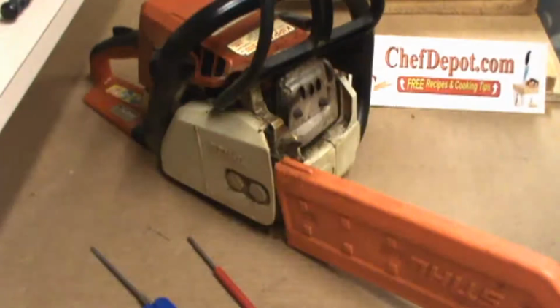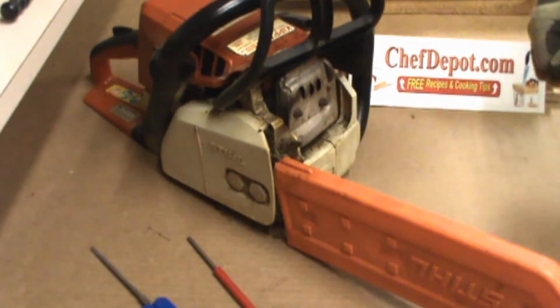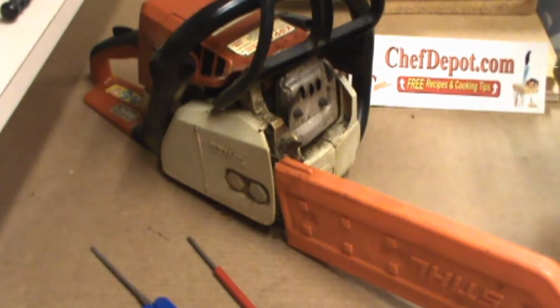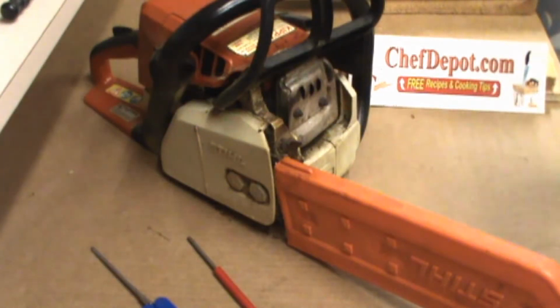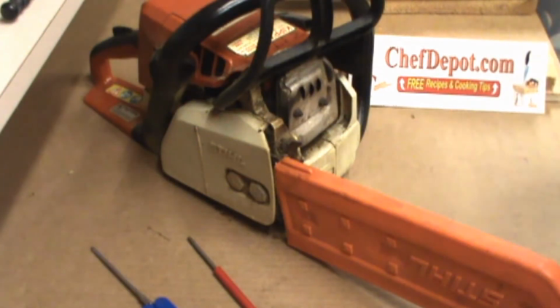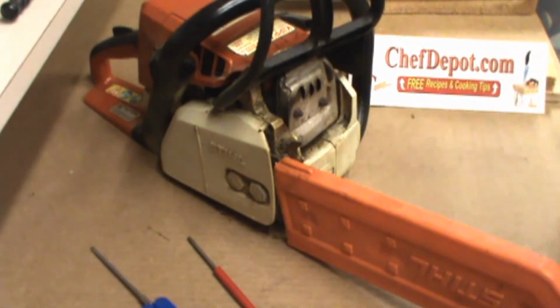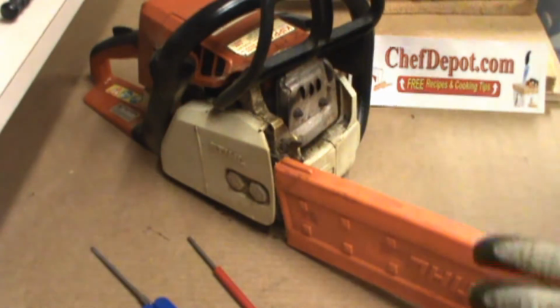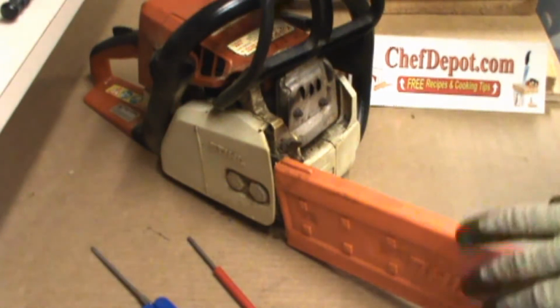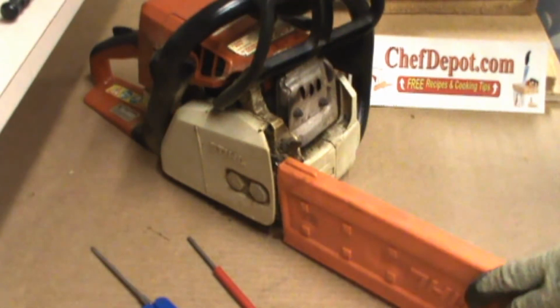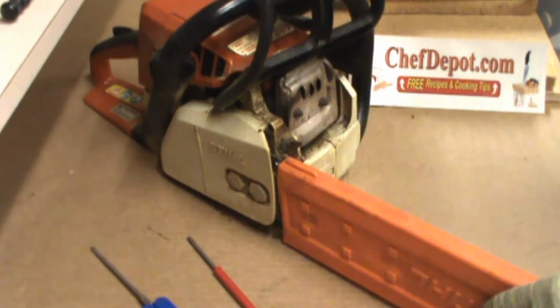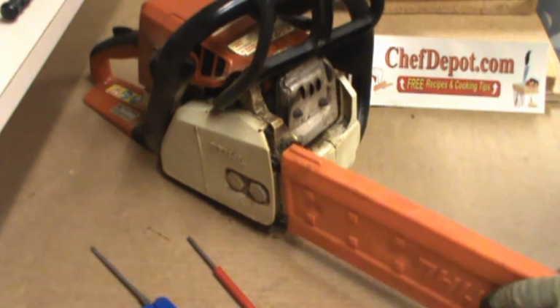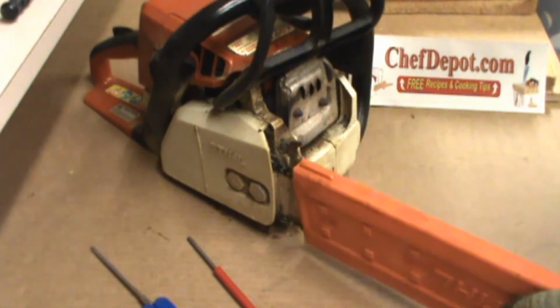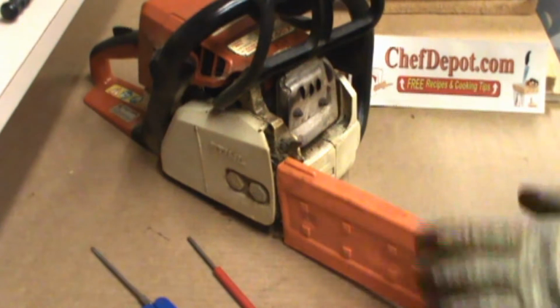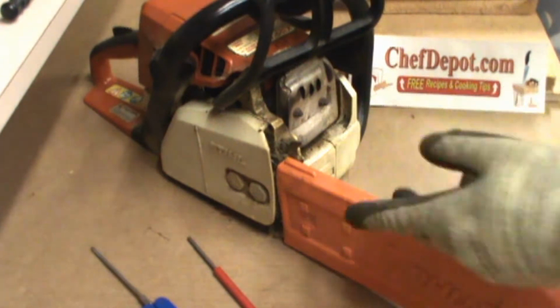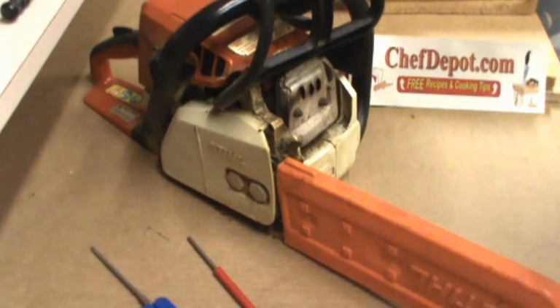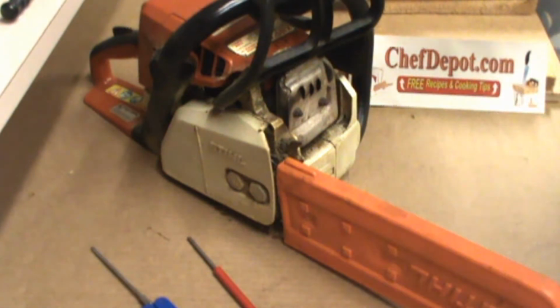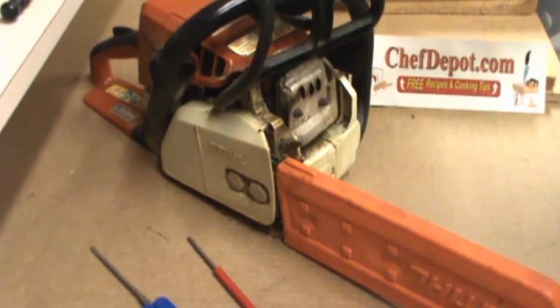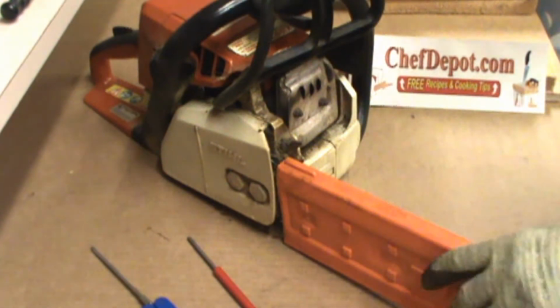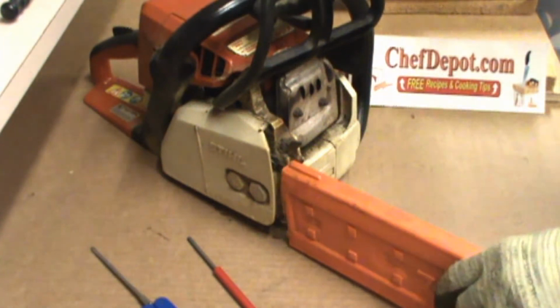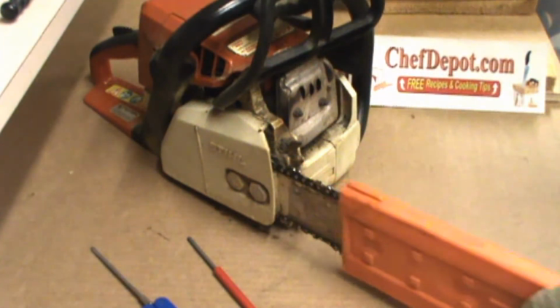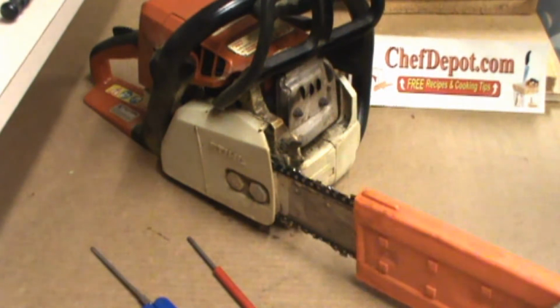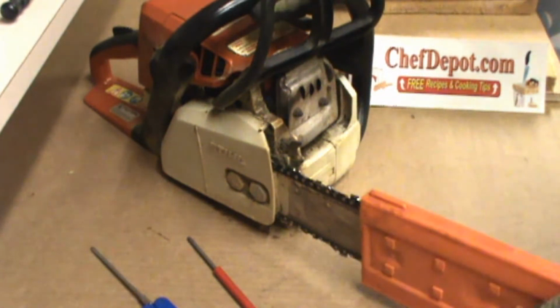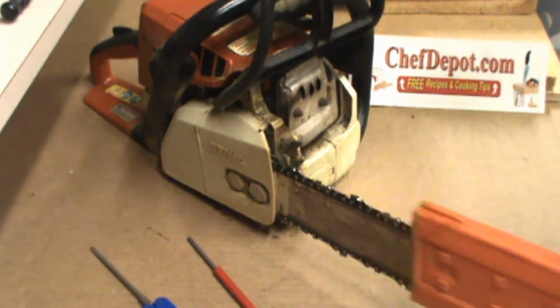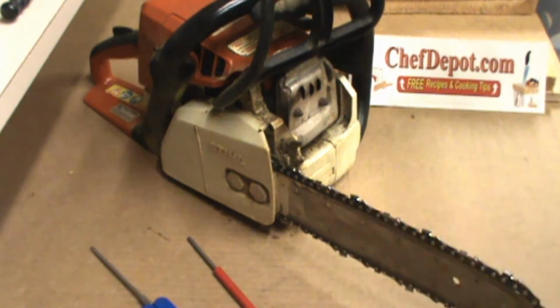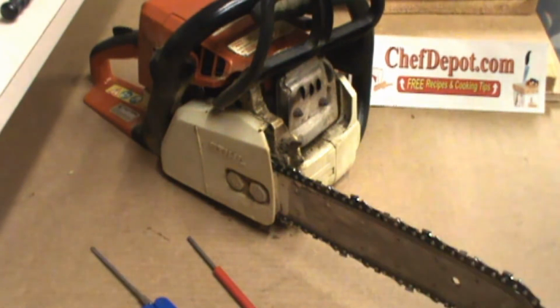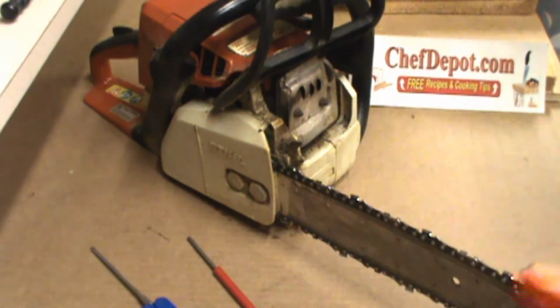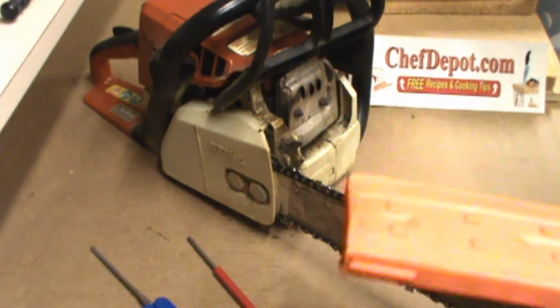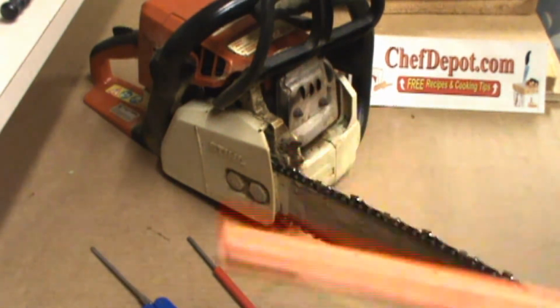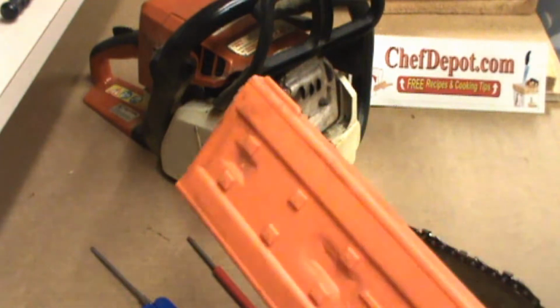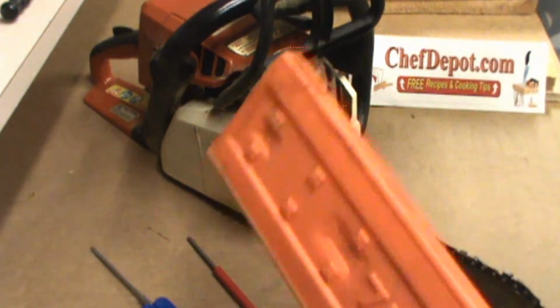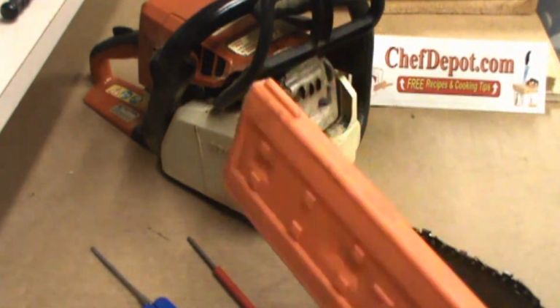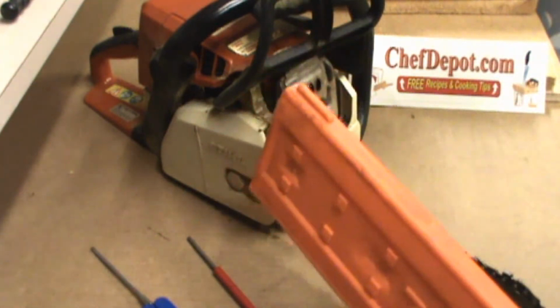Hello, back here again. I'm sharpening my gas chainsaw. This baby gets a lot of use. We cut a fair amount of firewood. Trees go down. We use it a lot.